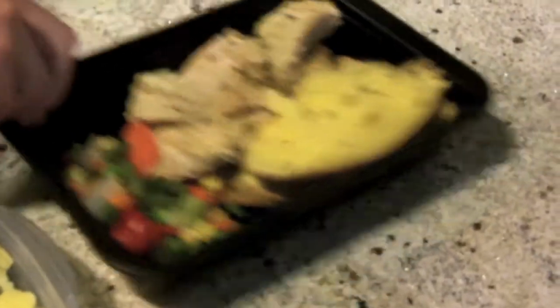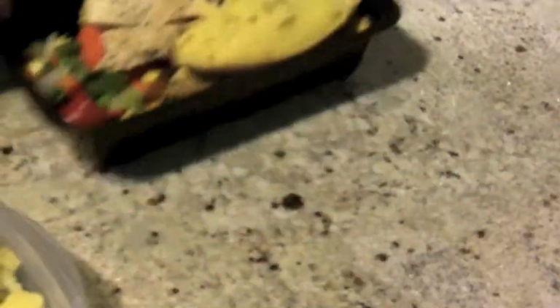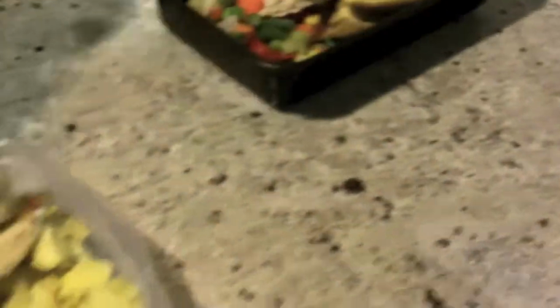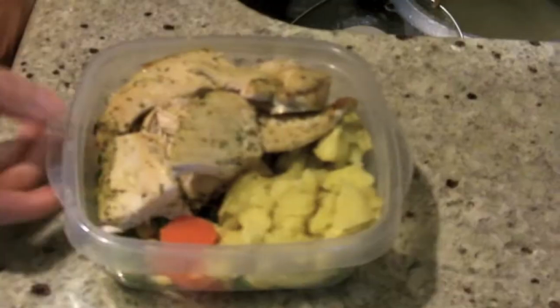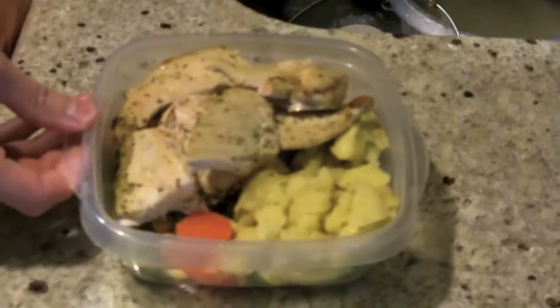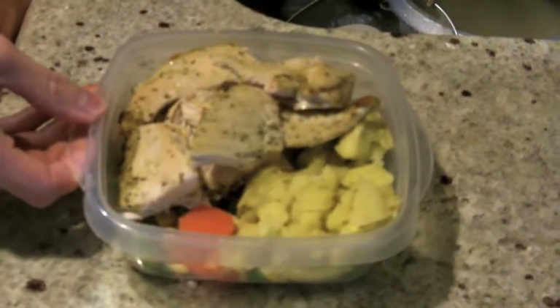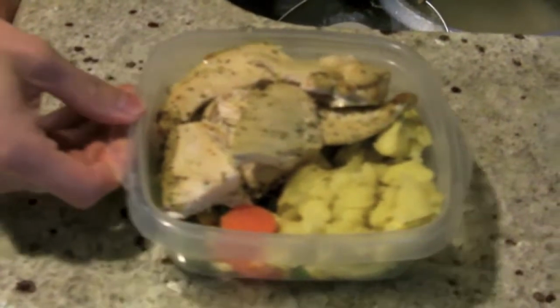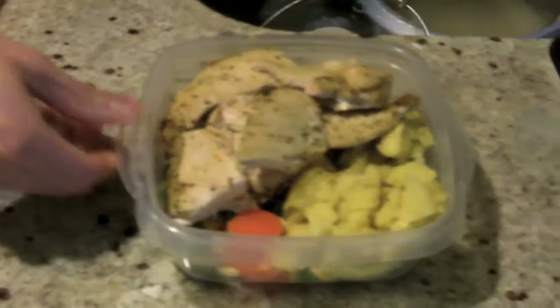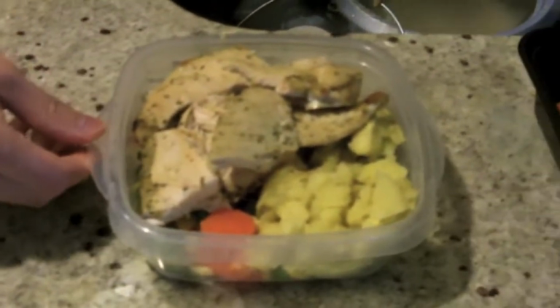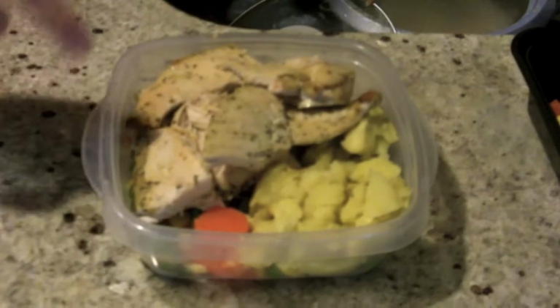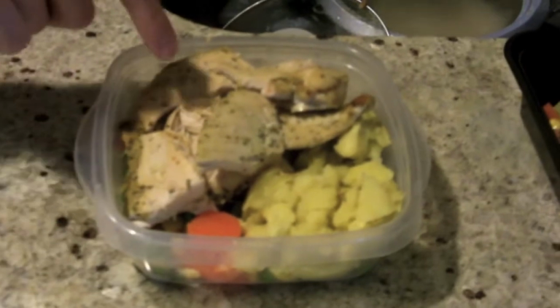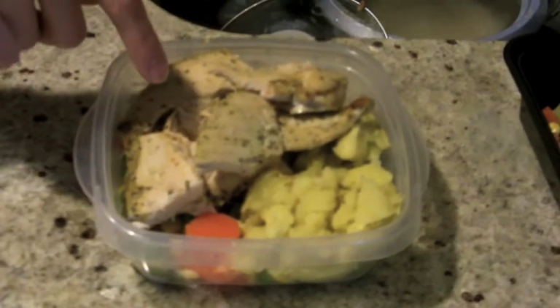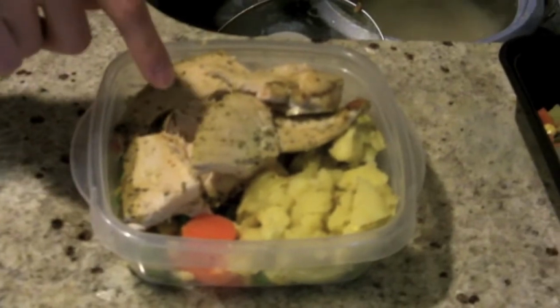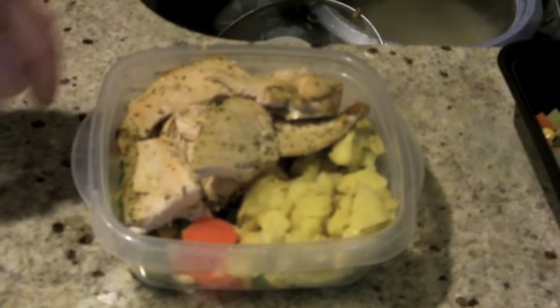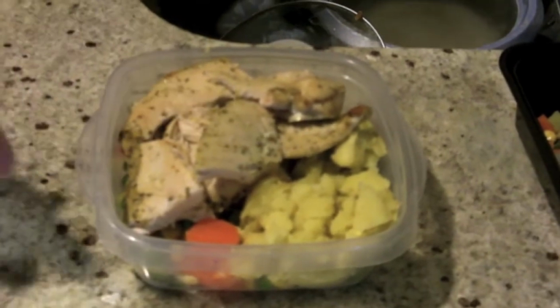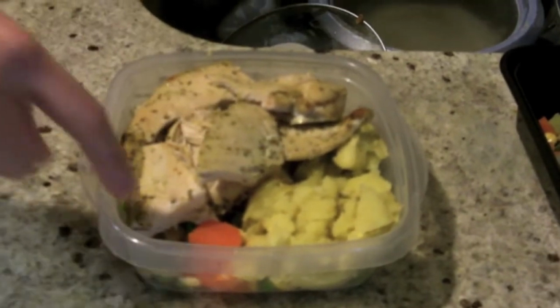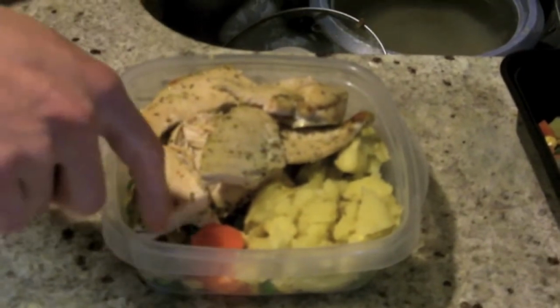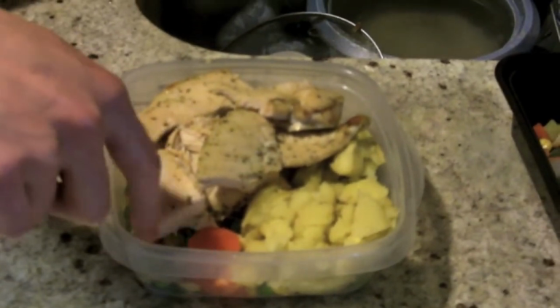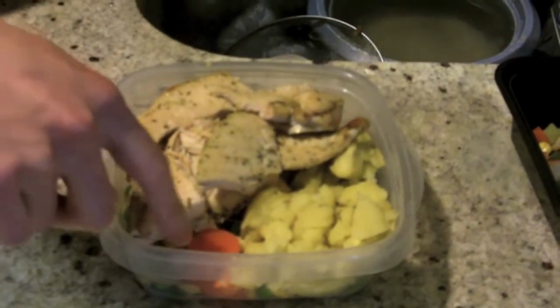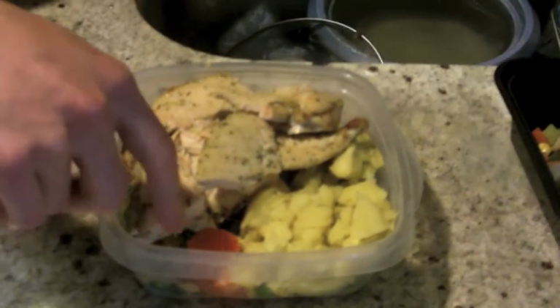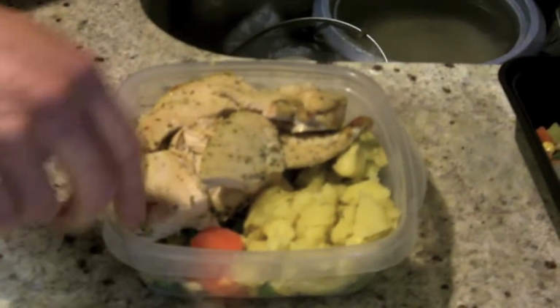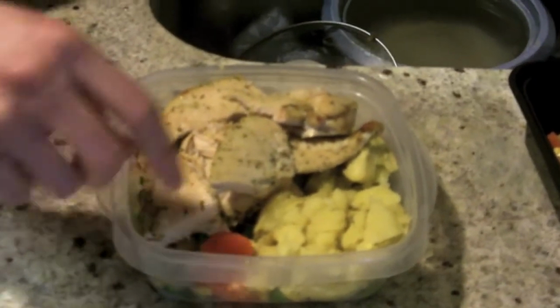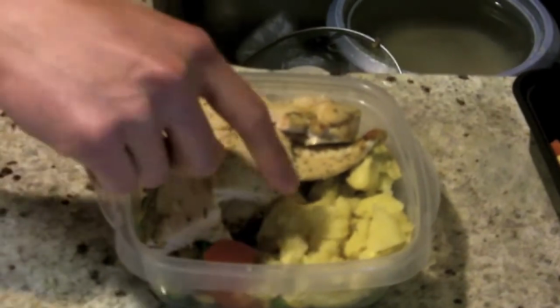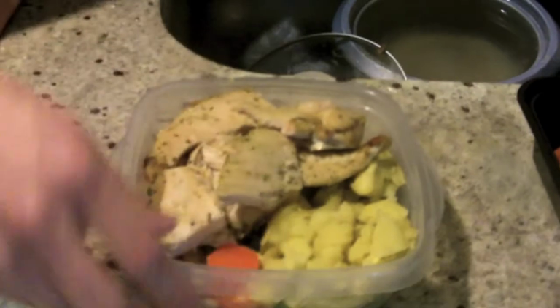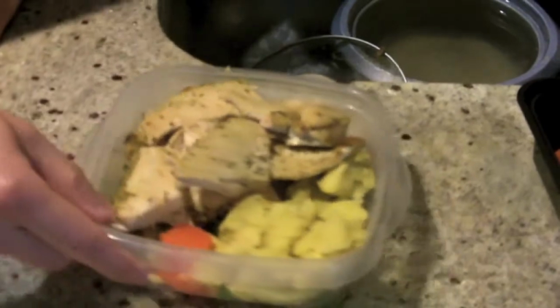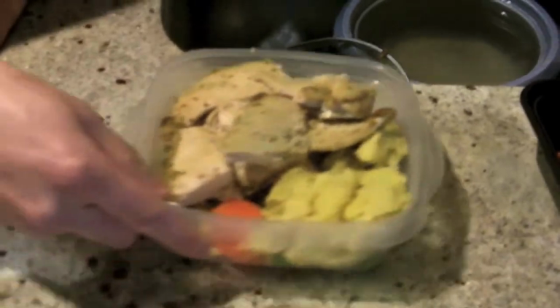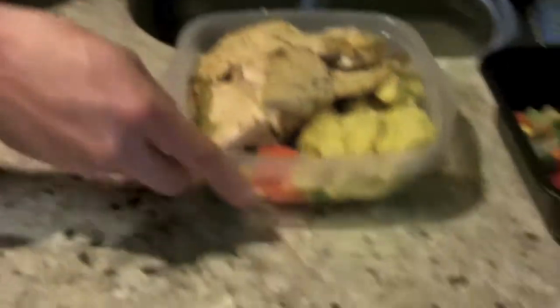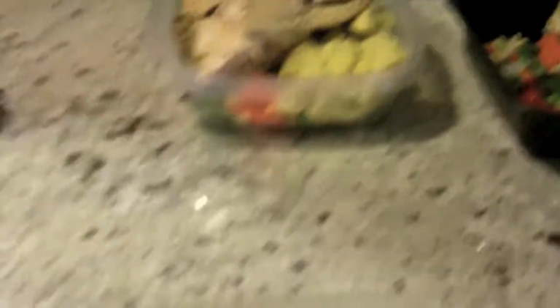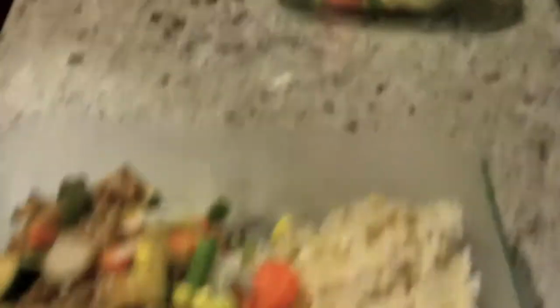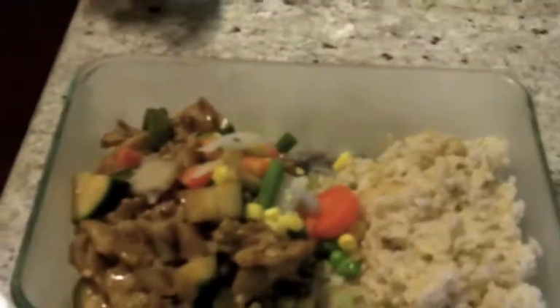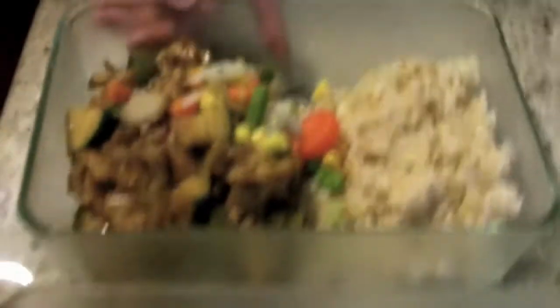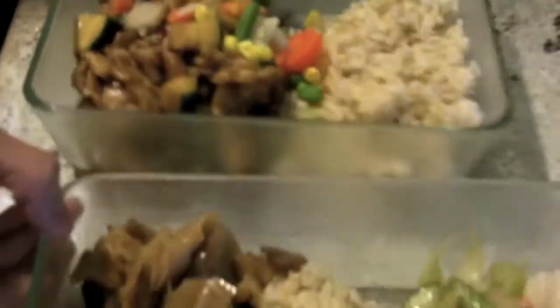This third meal right here is identical to the other one — two chicken breasts, lemon and herb flavor, some green veggies and some carrots, and one sweet potato.